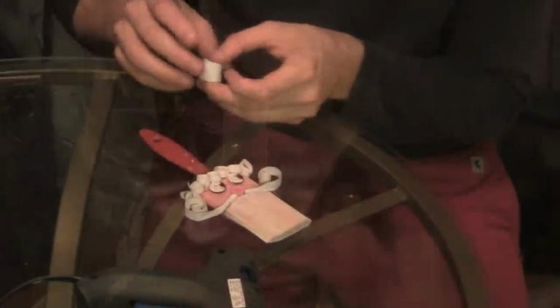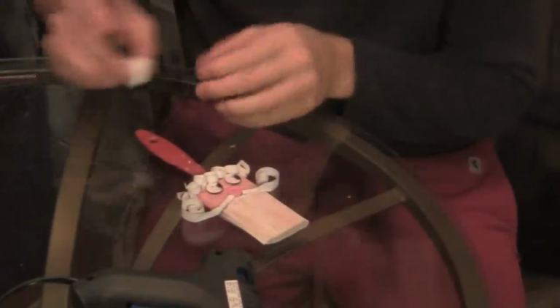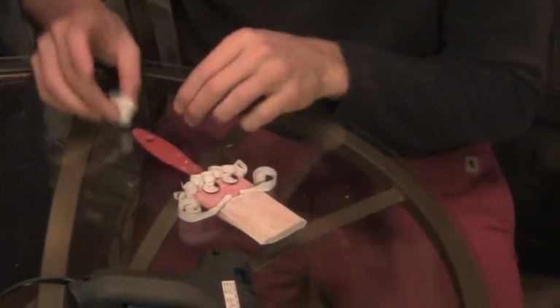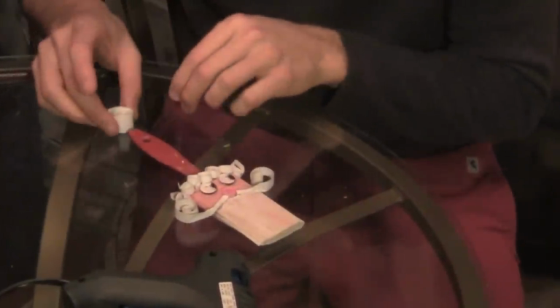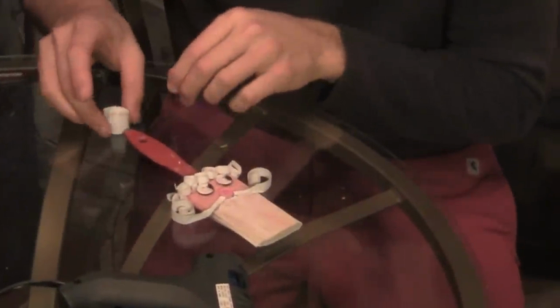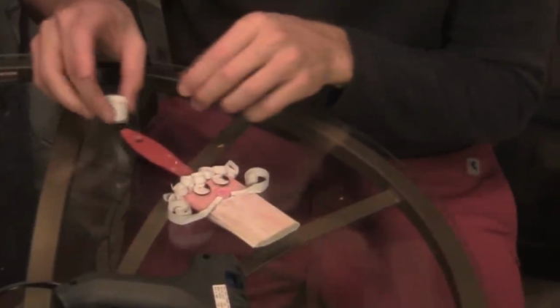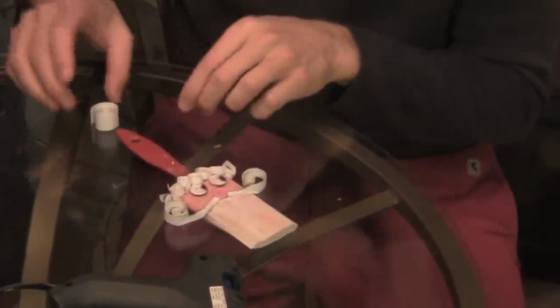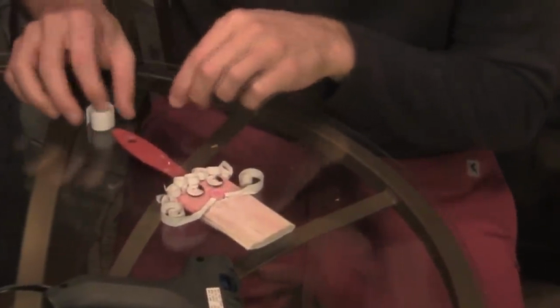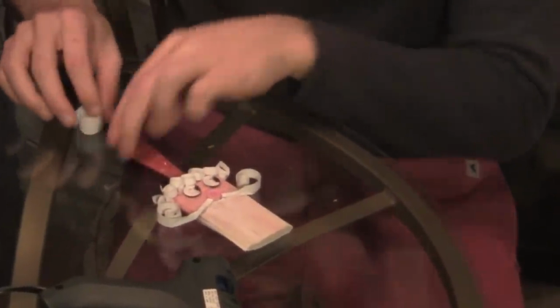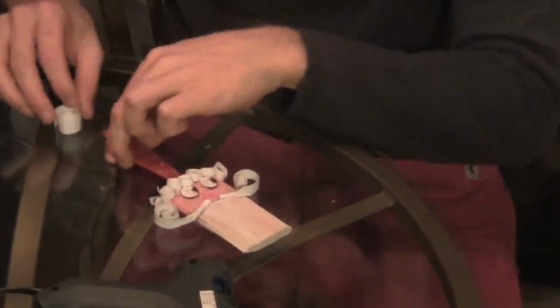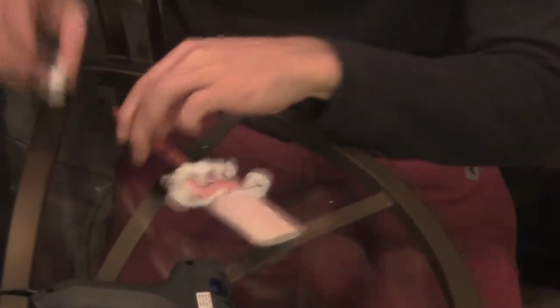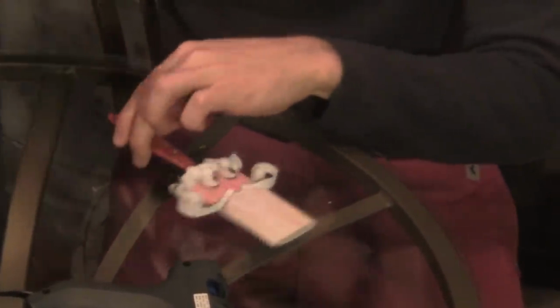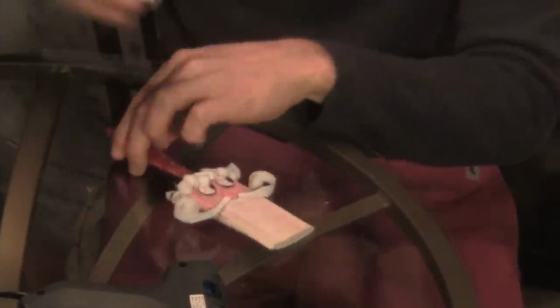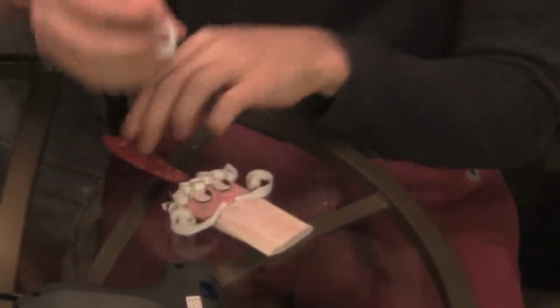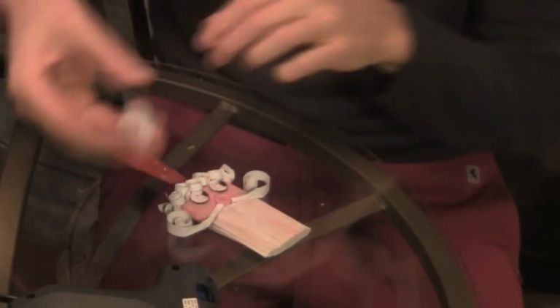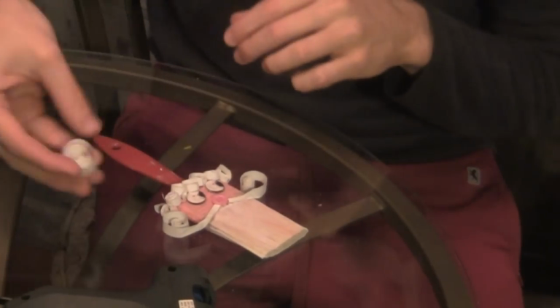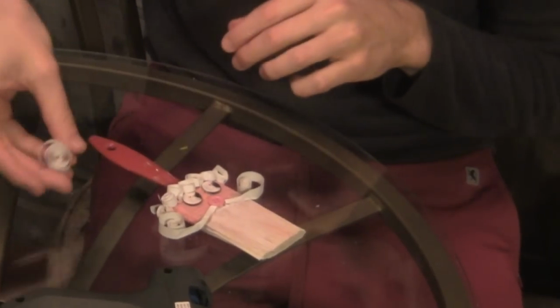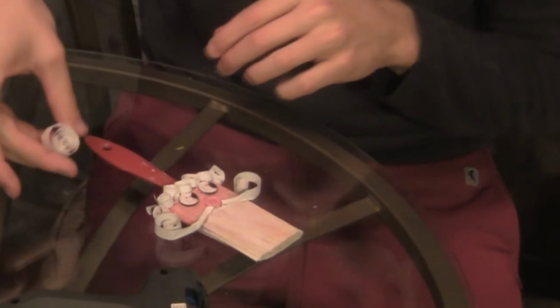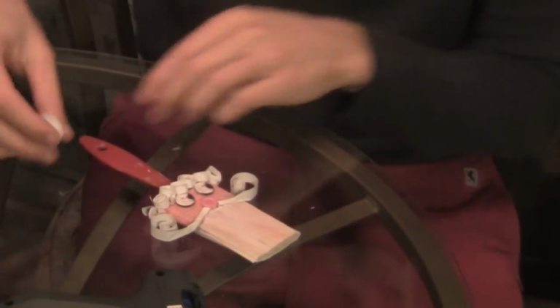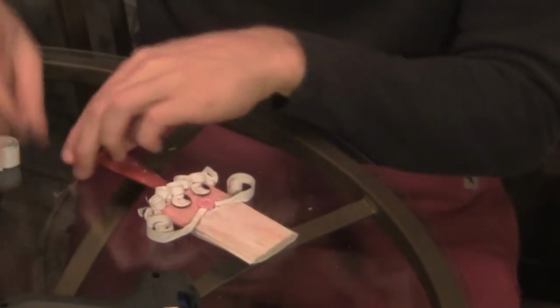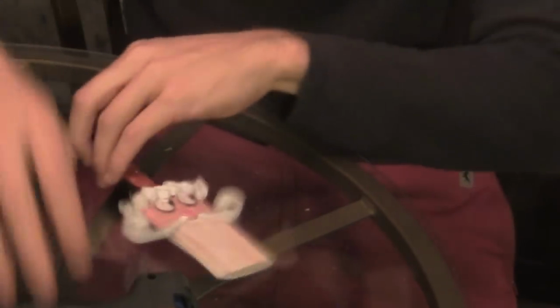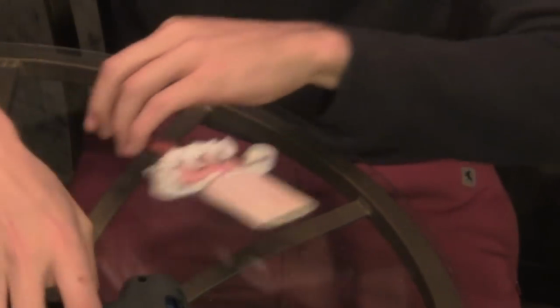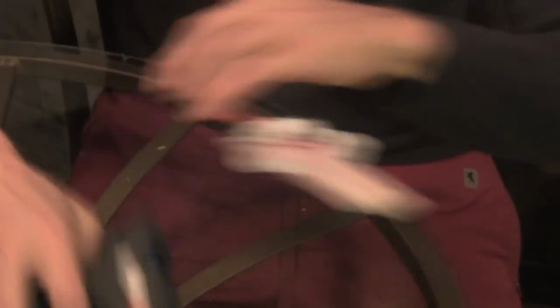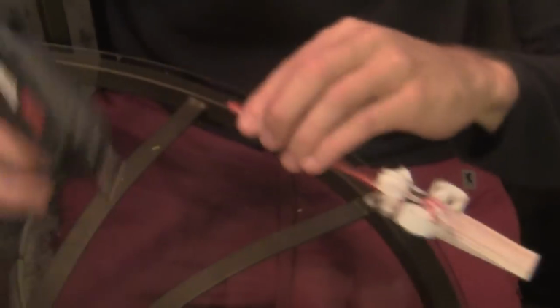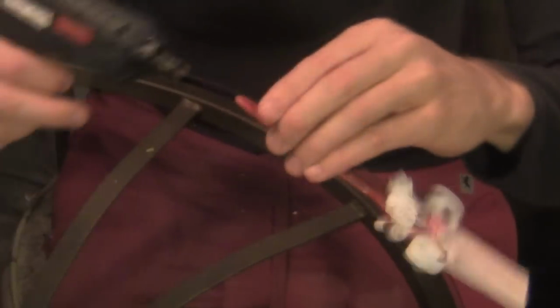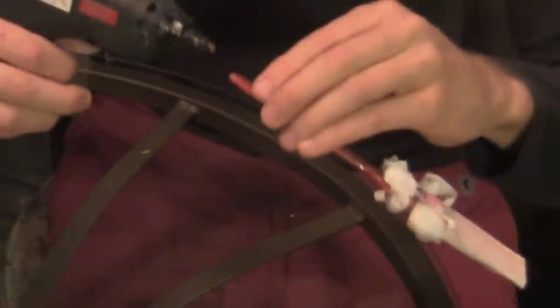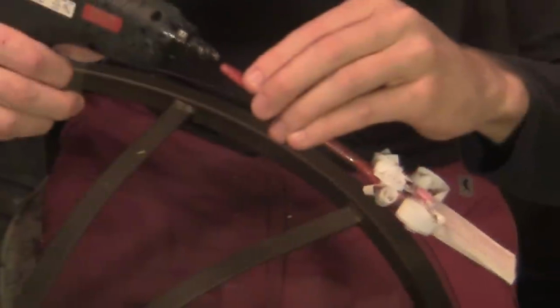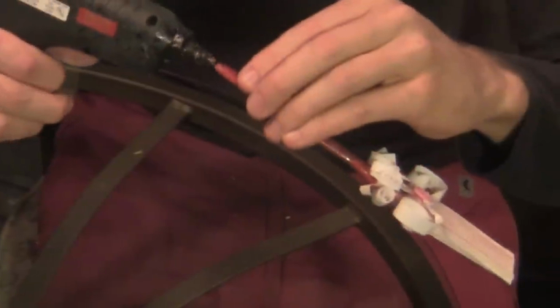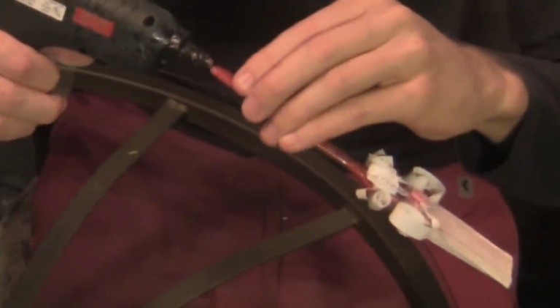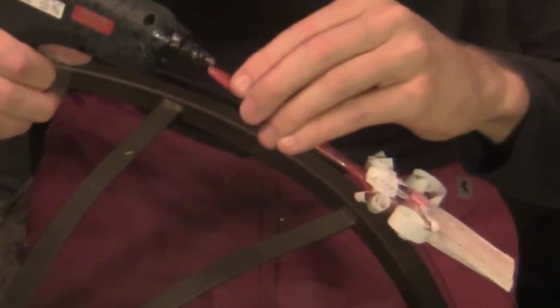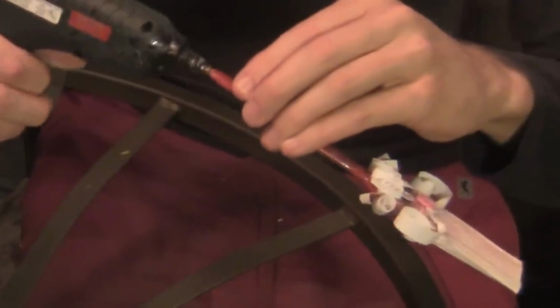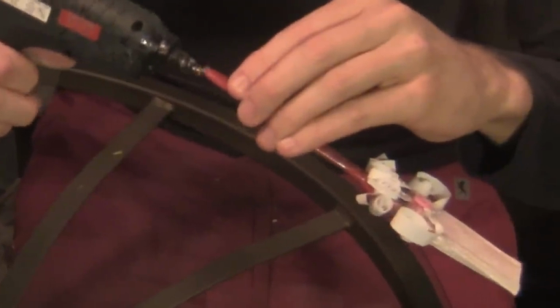Now for the little ball at the end of his hat, we're going to do a bigger scrolled up piece of paper. Just put some glue at the end of that.